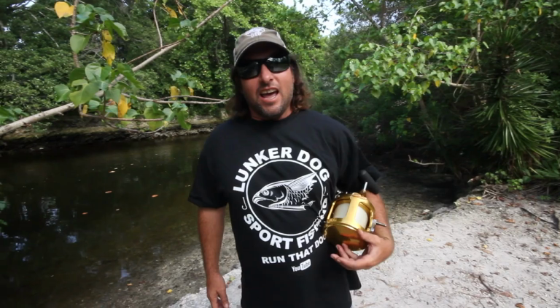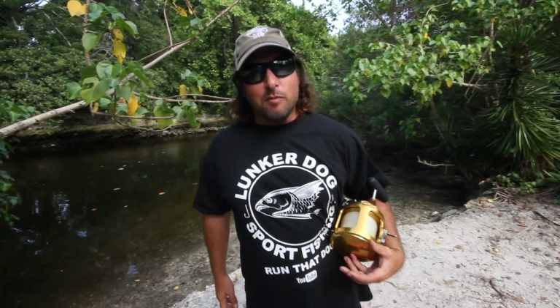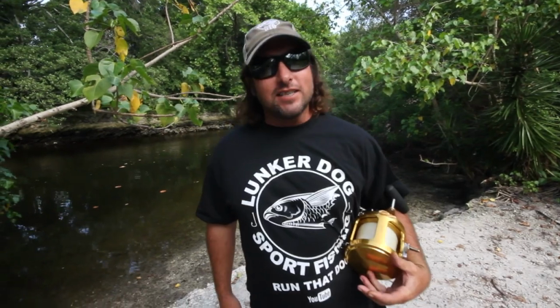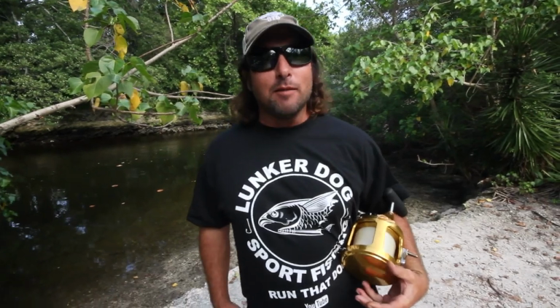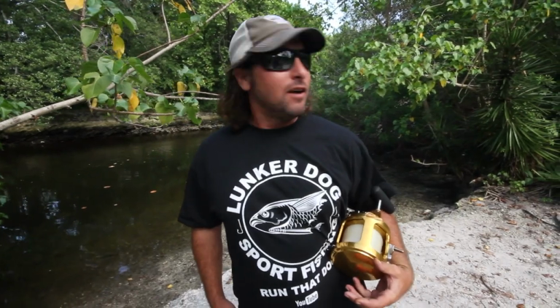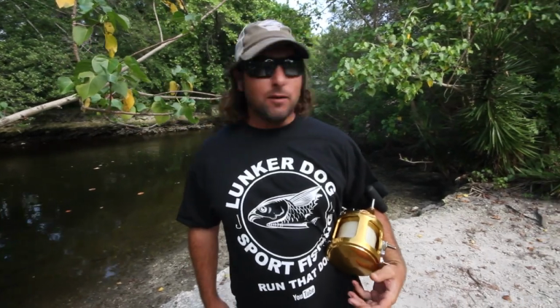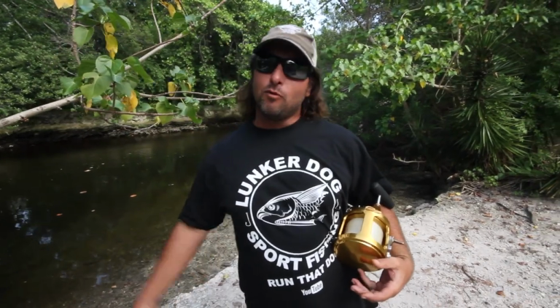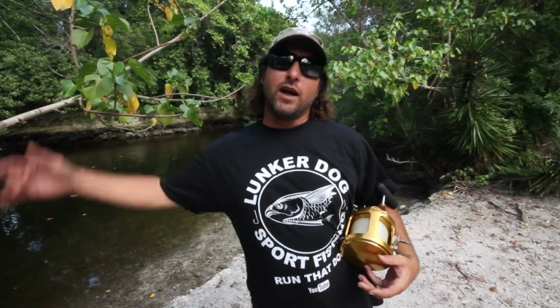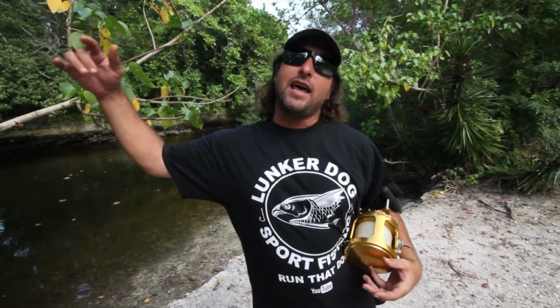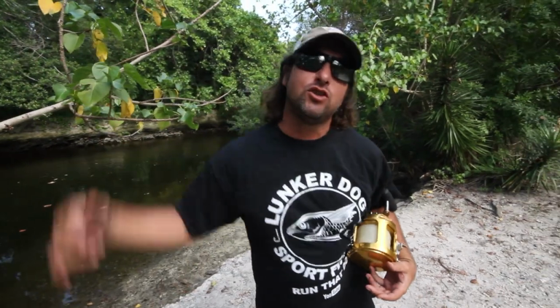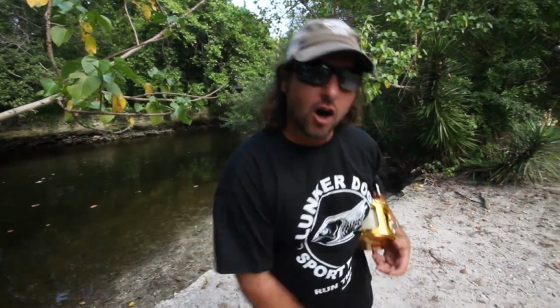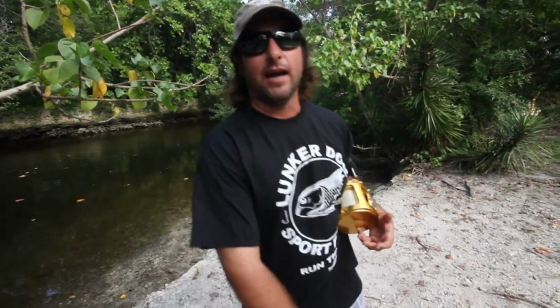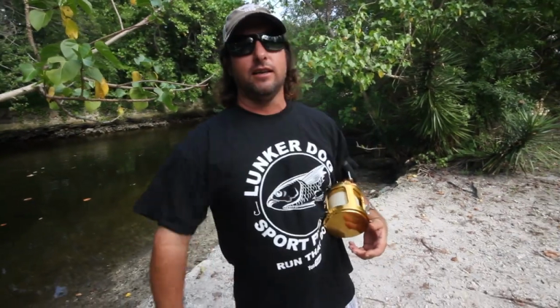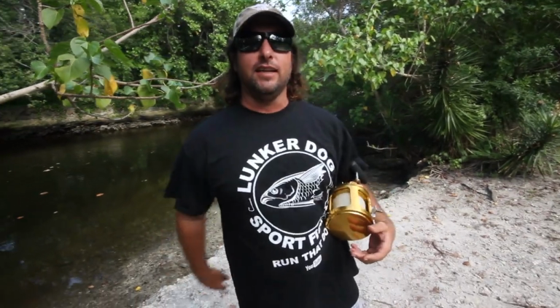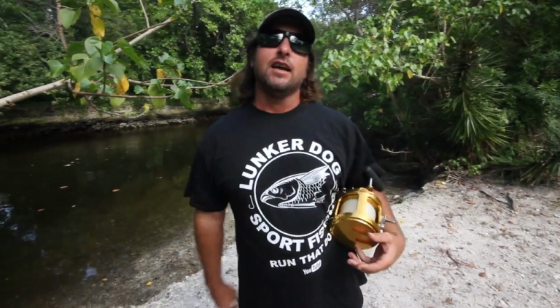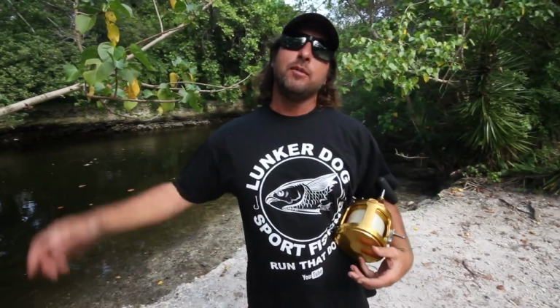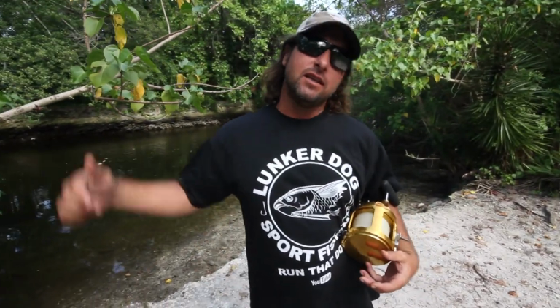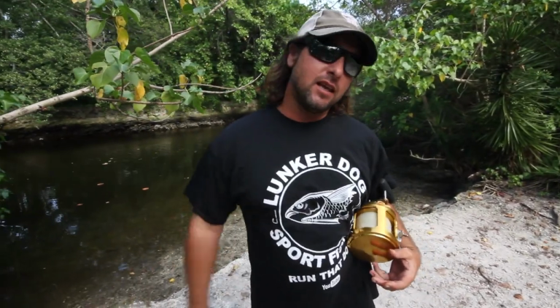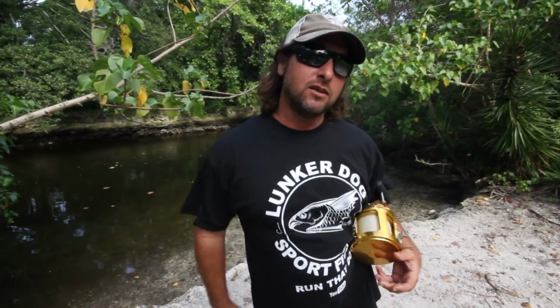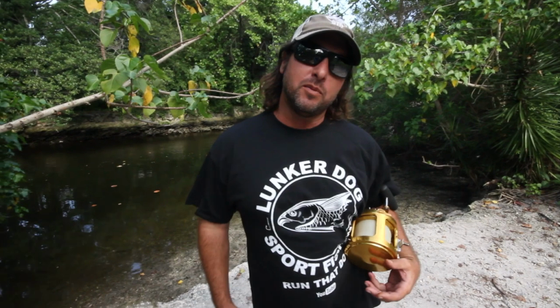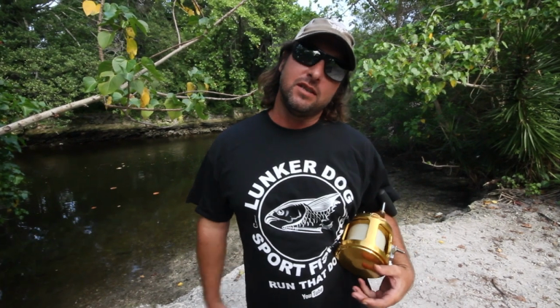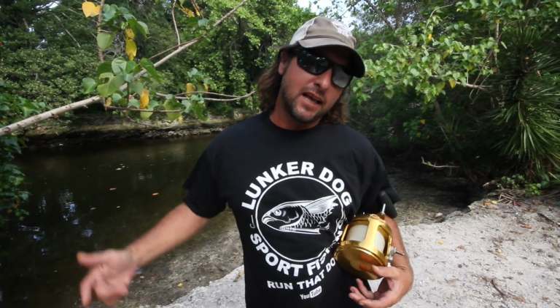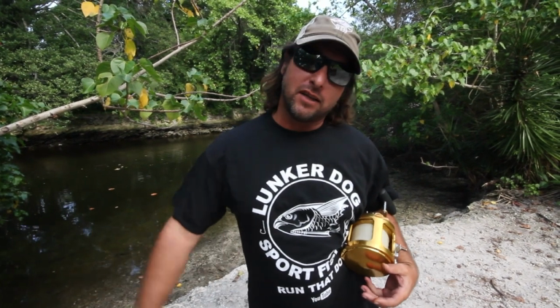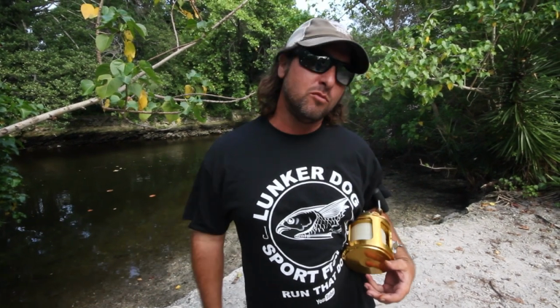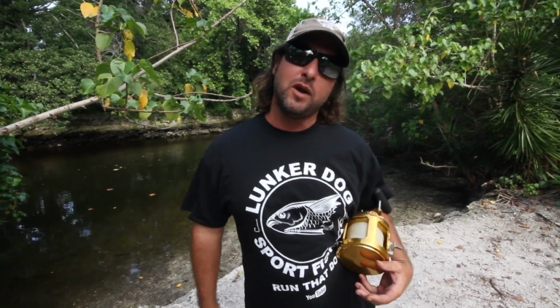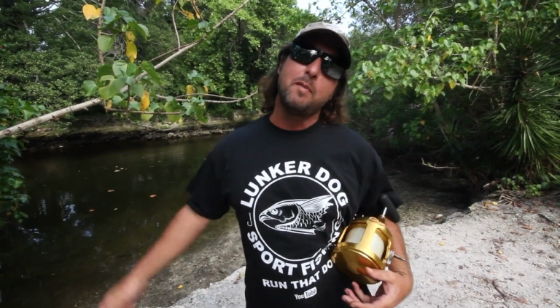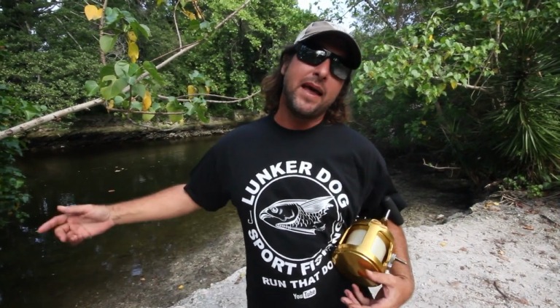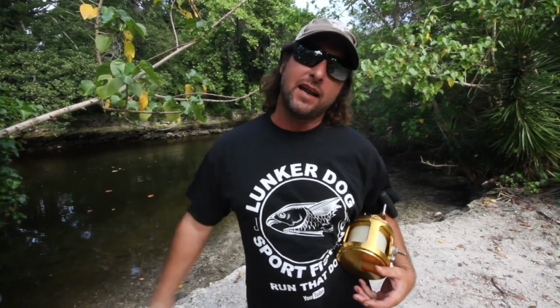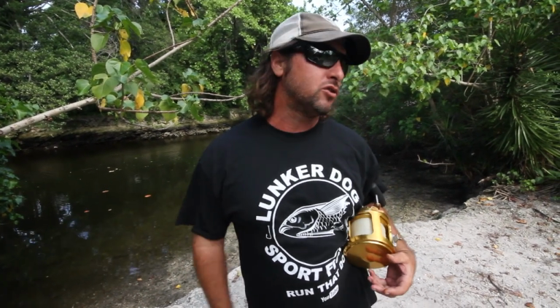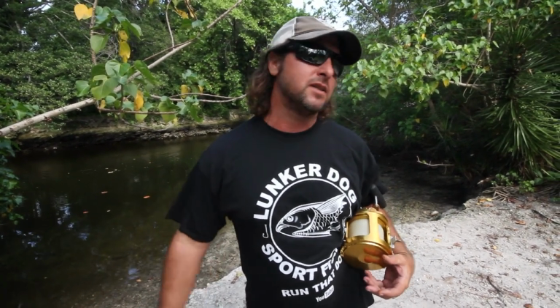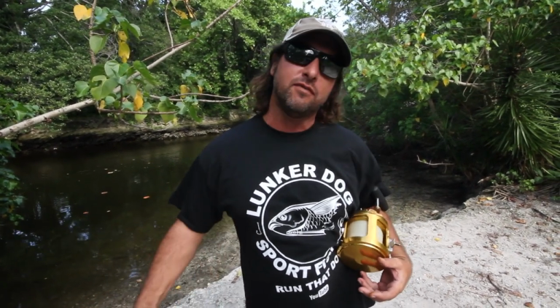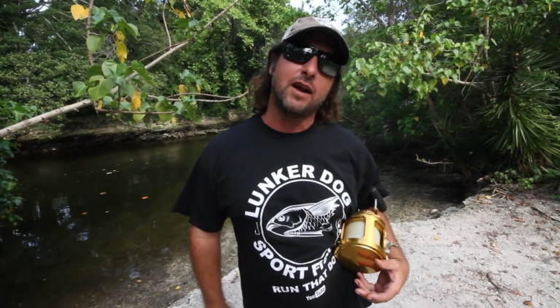Hey everybody, it's Captain Jeff. Man, we've been running that dog out there lately. I'm getting to the end of my tarpon season — I've got about two more weeks. We've been banging out the trips left and right.